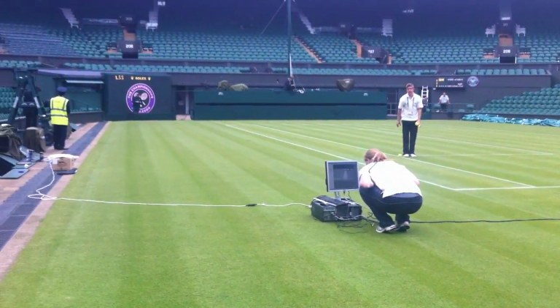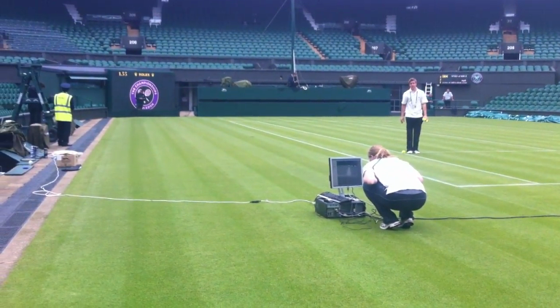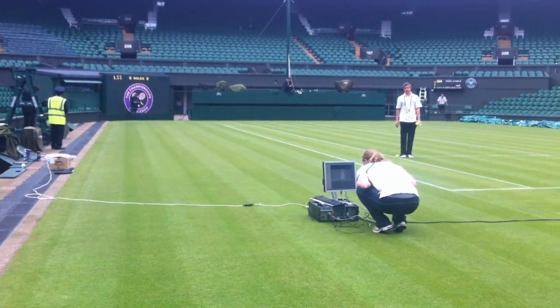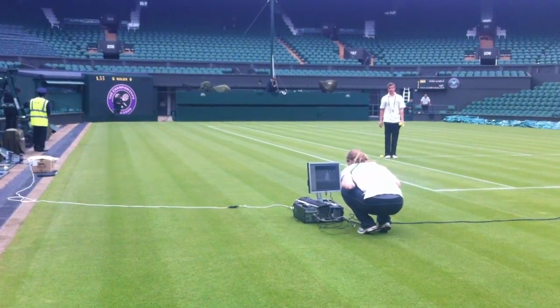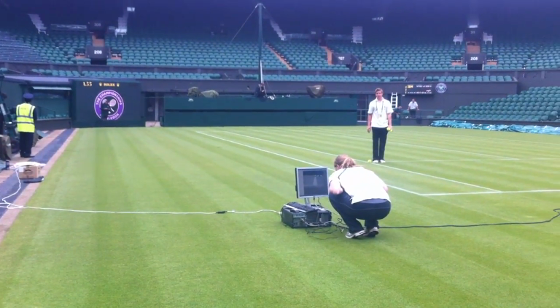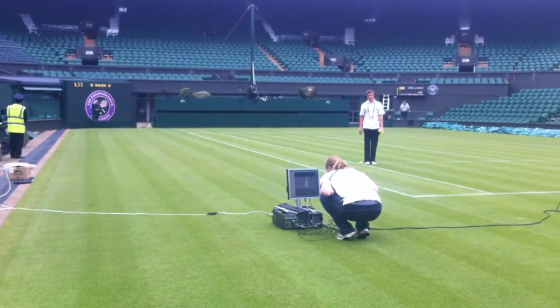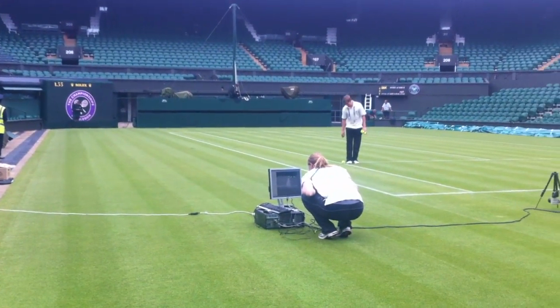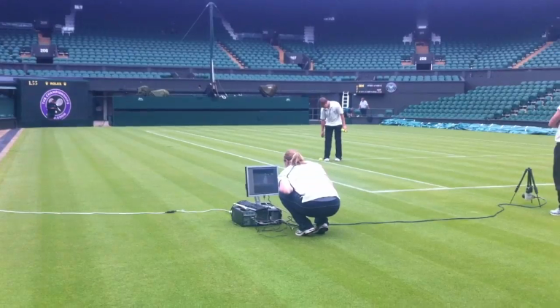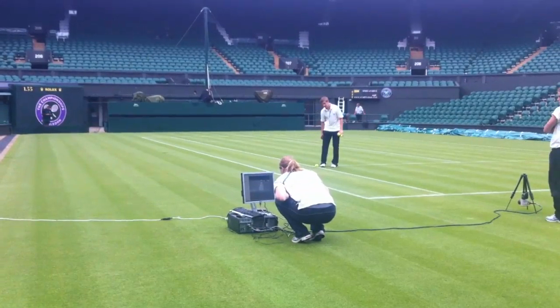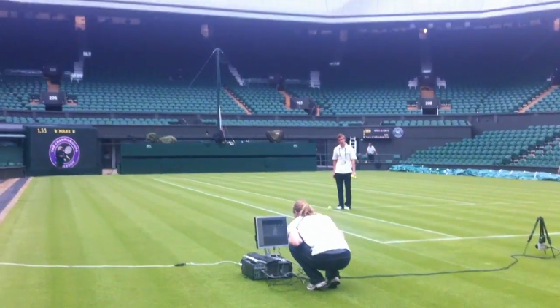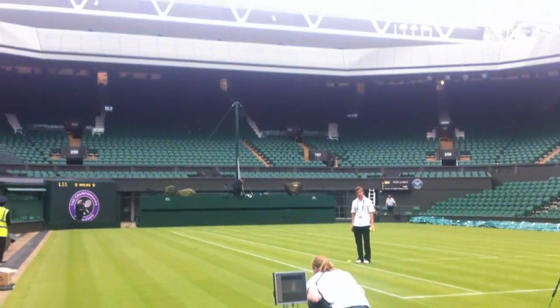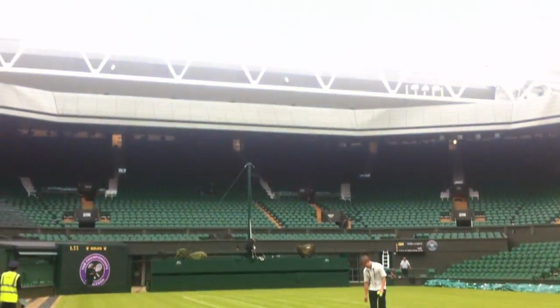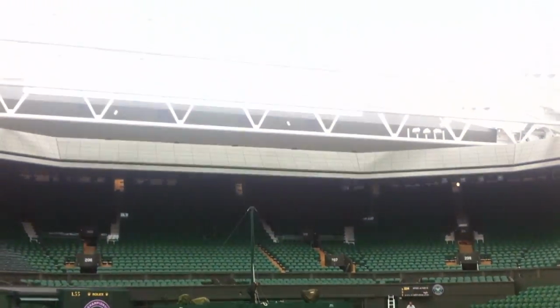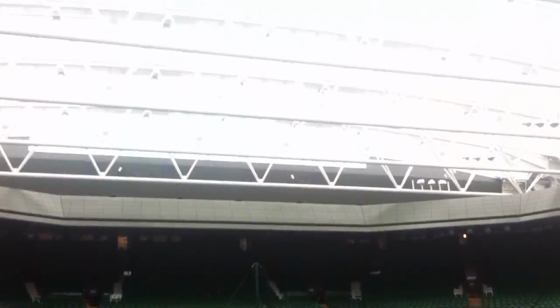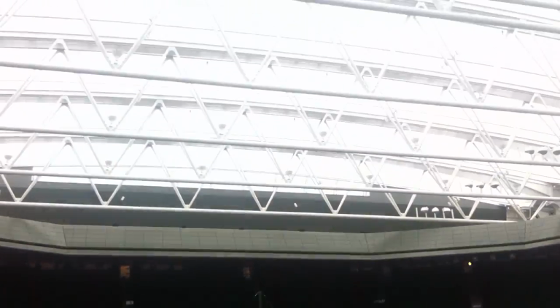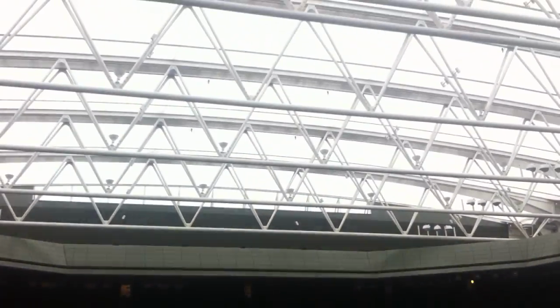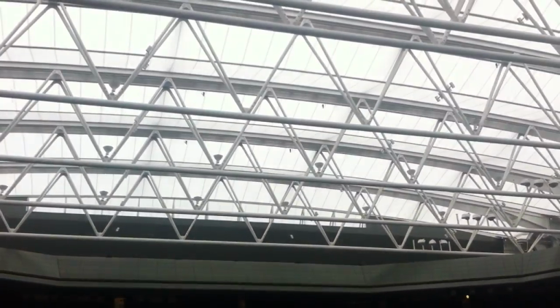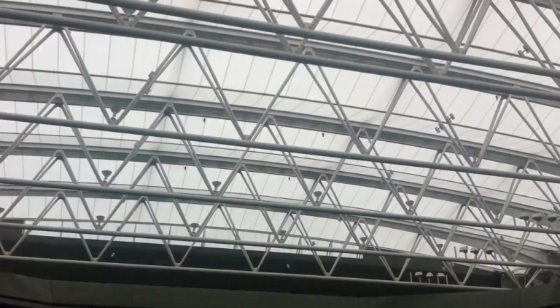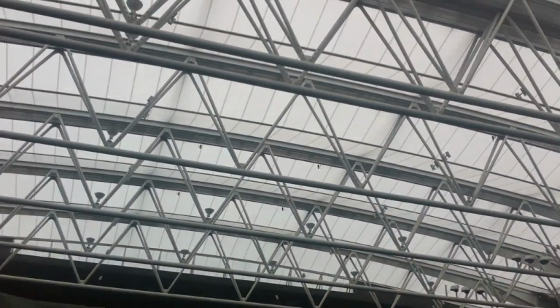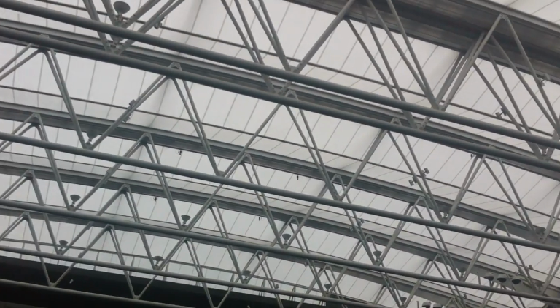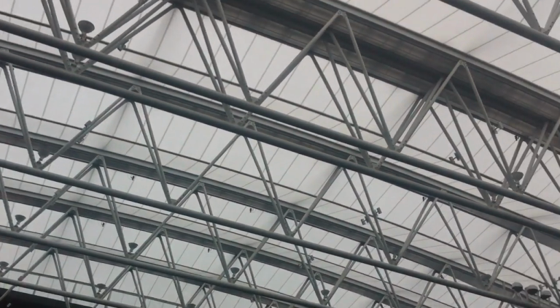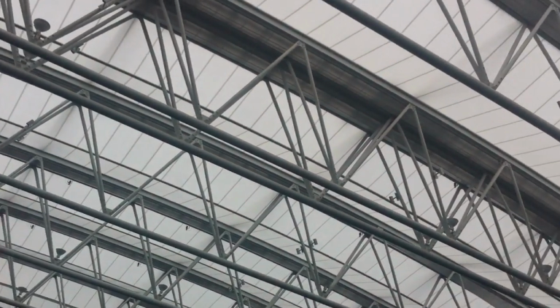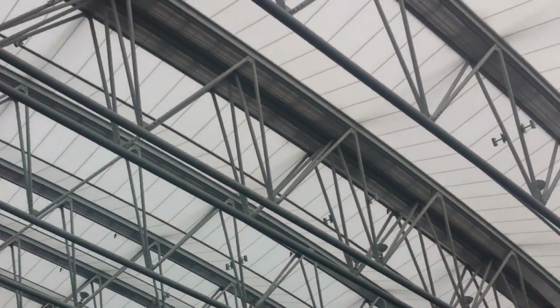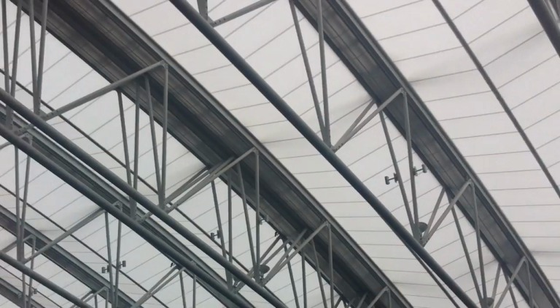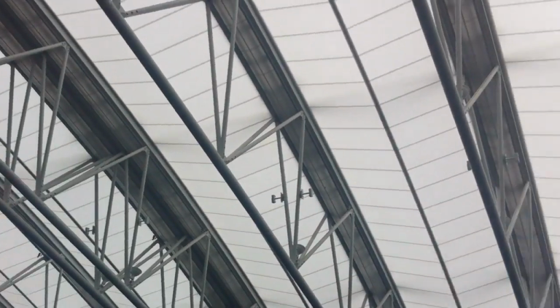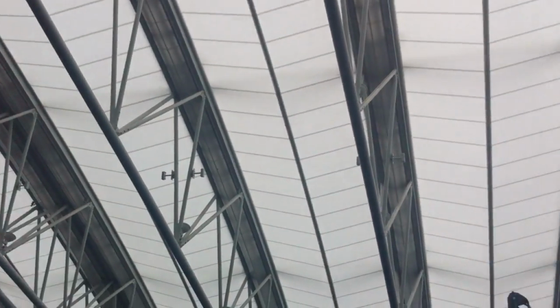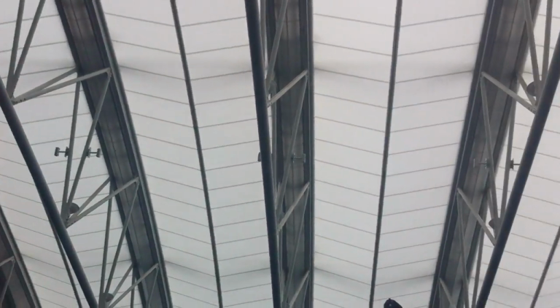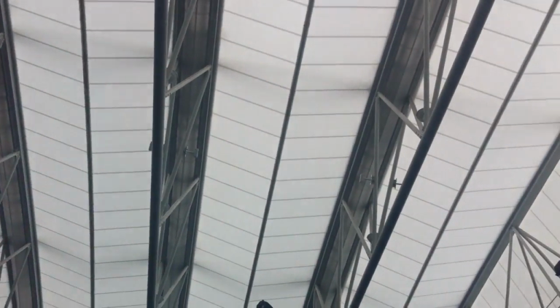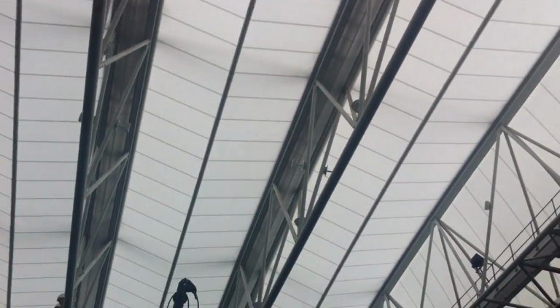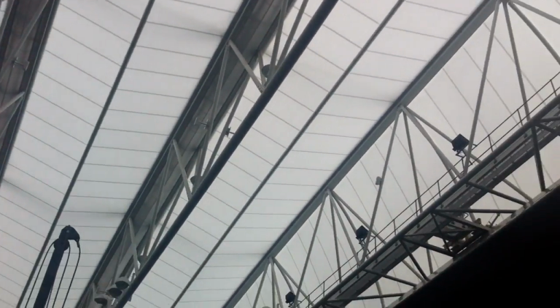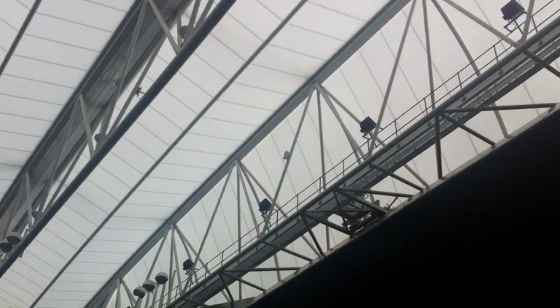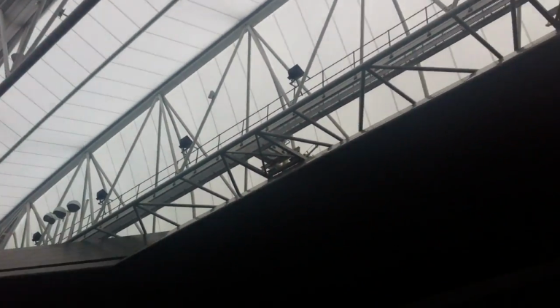So everything here at the championships is getting prepared. We've got some rain so we even get a test of the roof. We look up there and it's all closed. We've got some drizzle today.